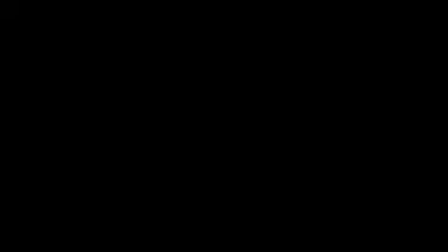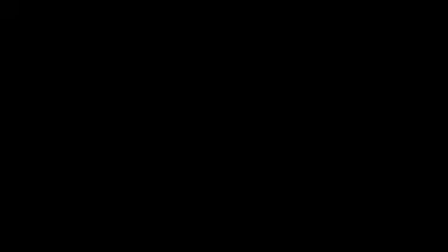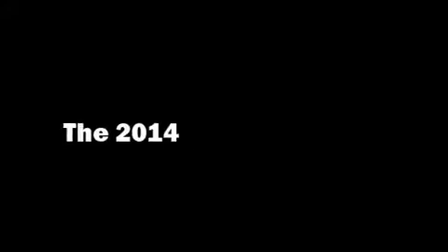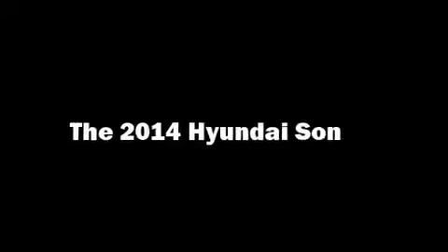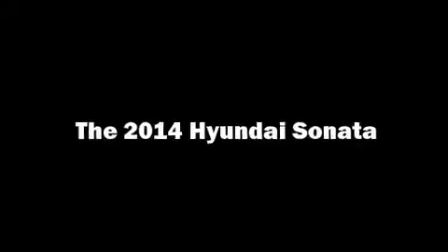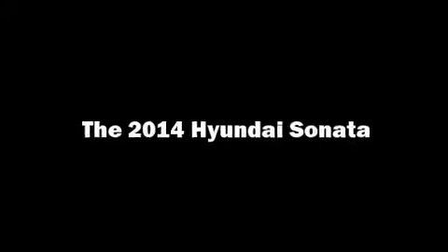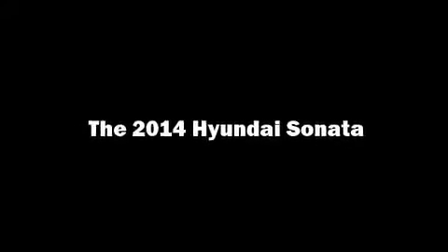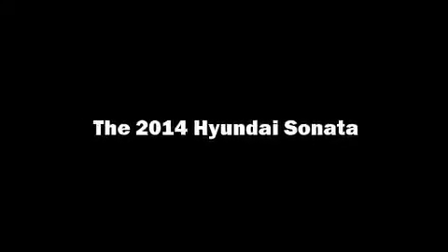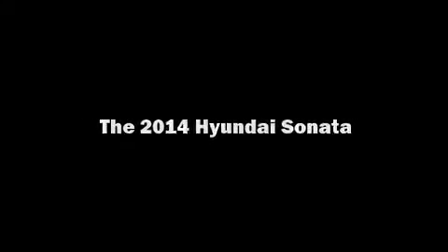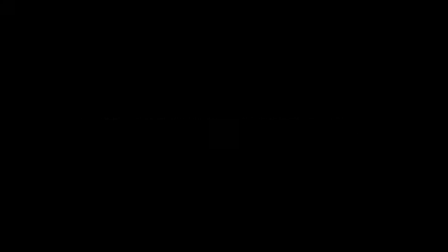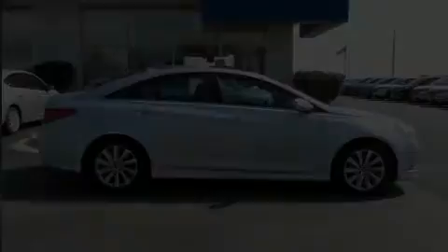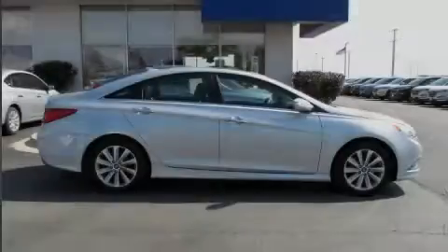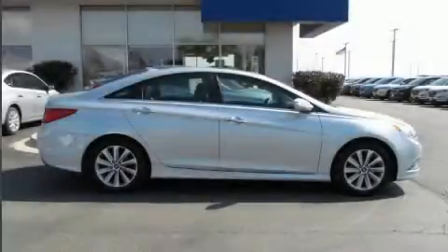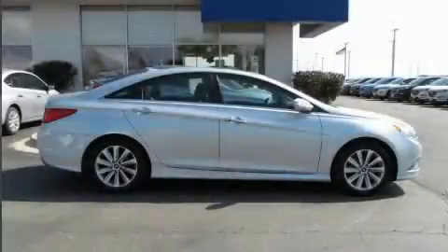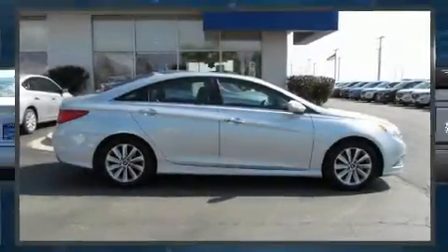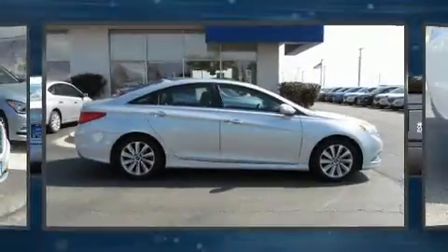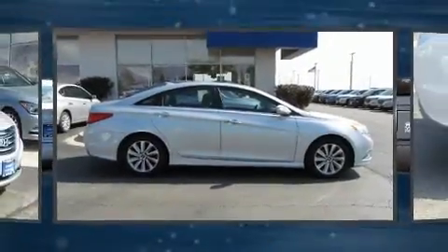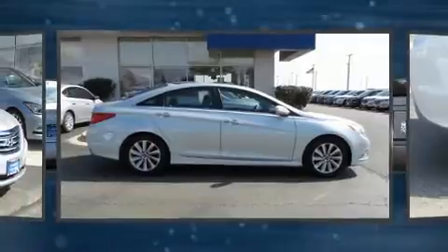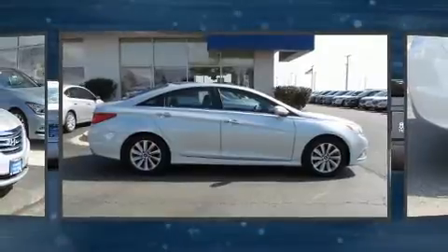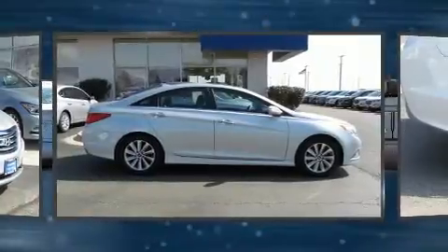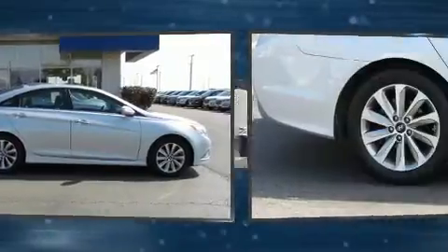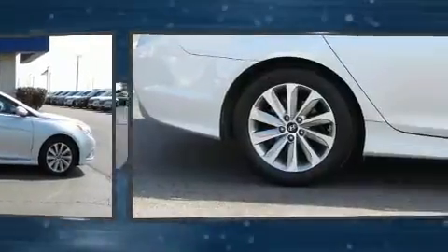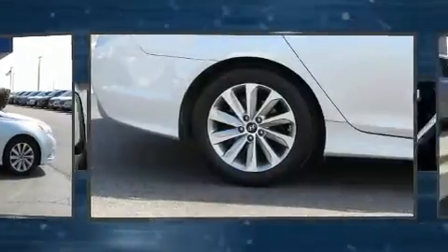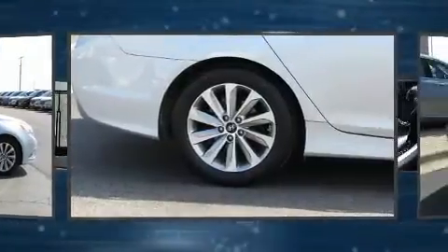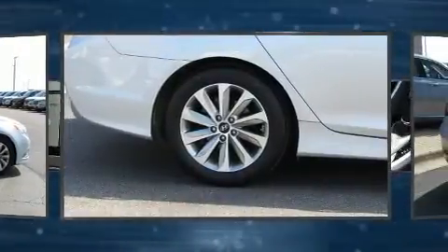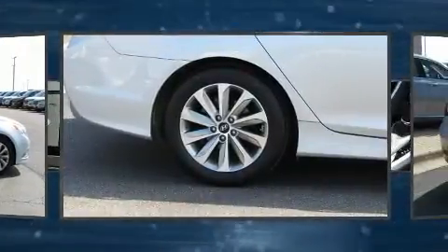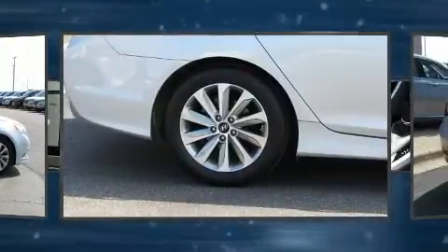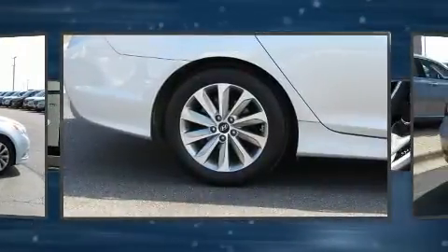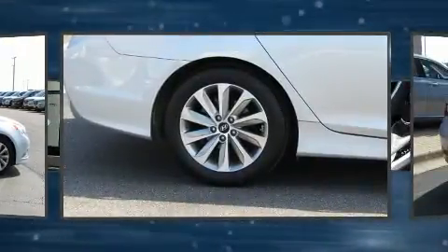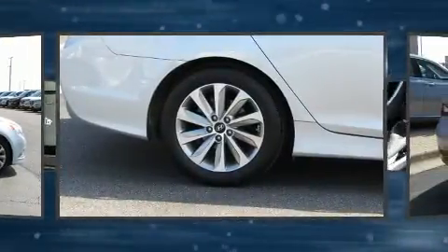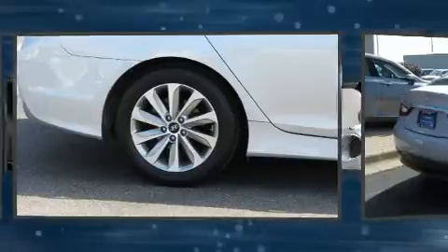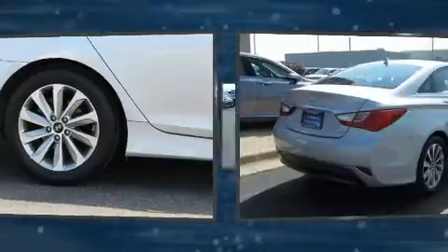Experience driving perfection in the 2014 Hyundai Sonata. With just over 20,000 miles on the odometer, this four-door sedan prioritizes comfort, safety, and convenience.